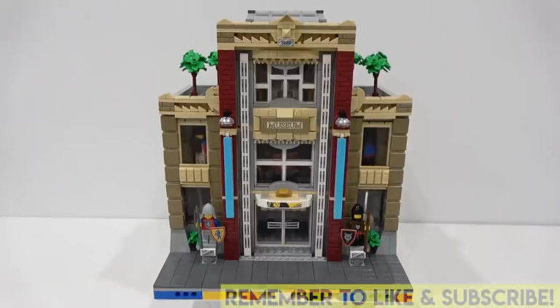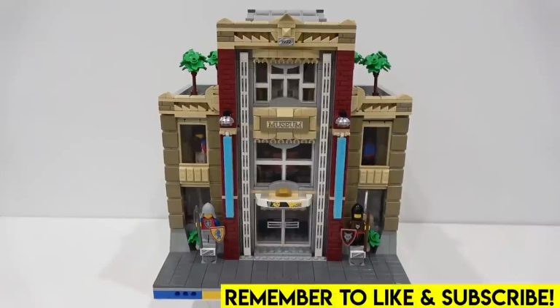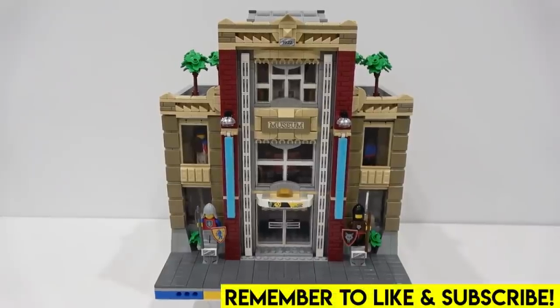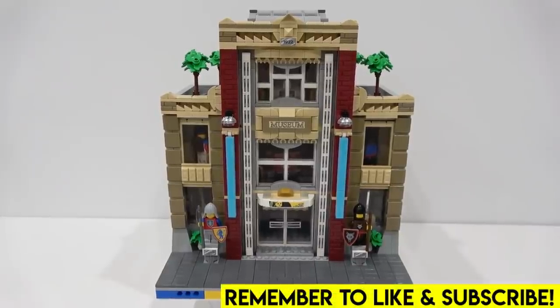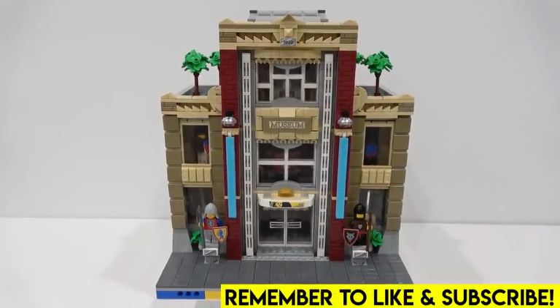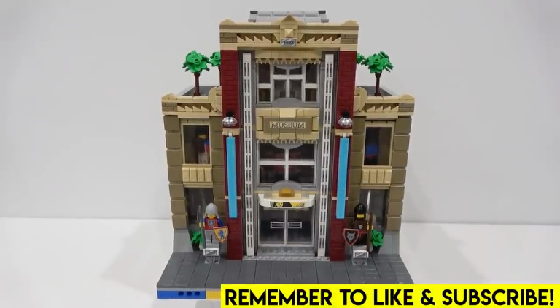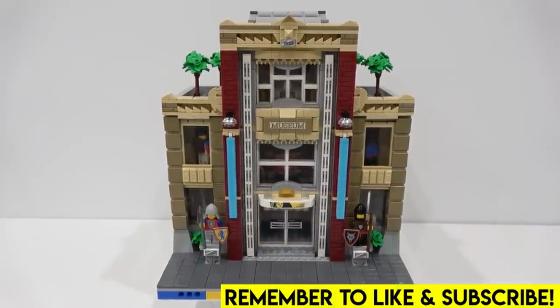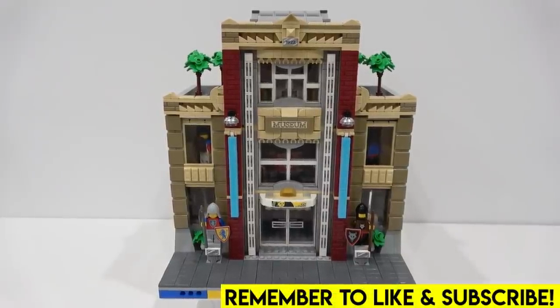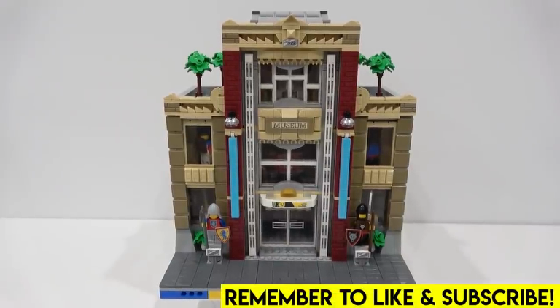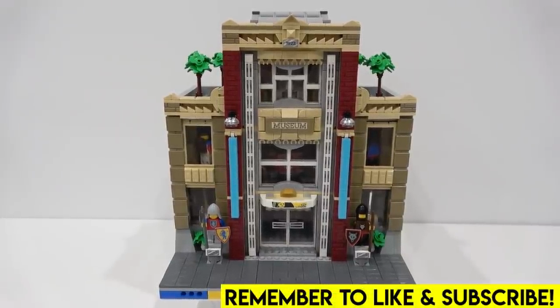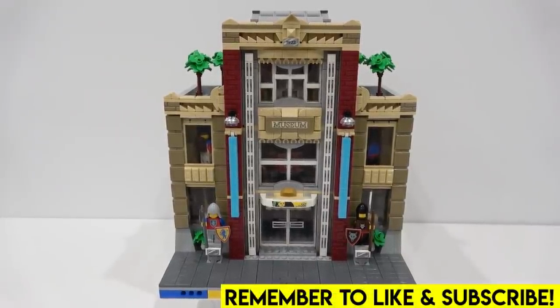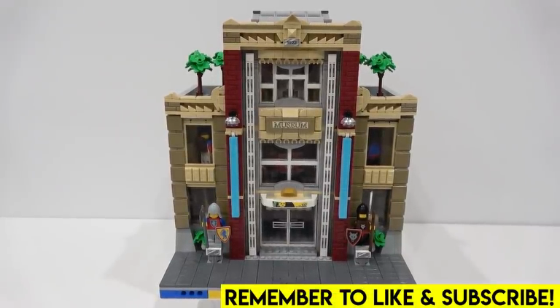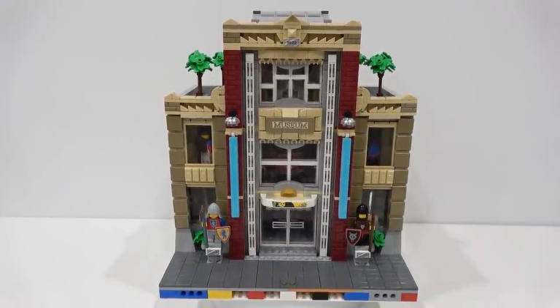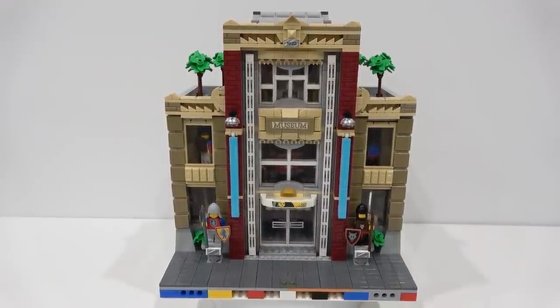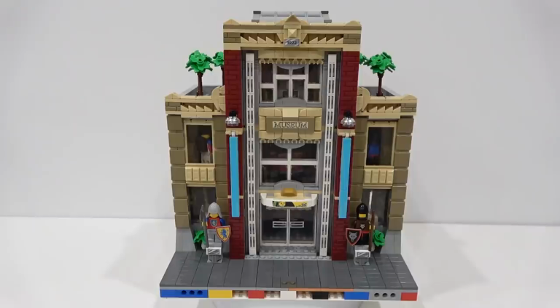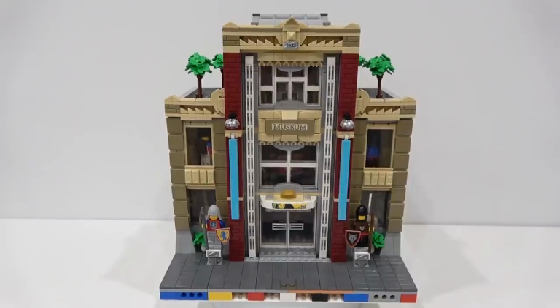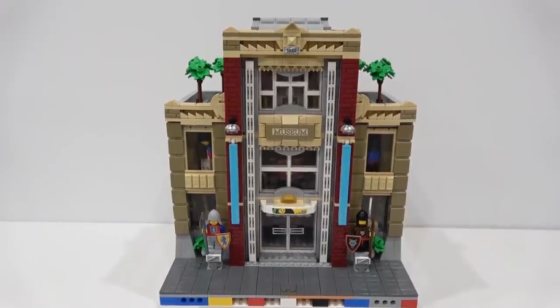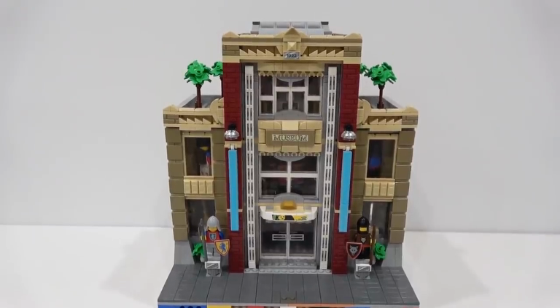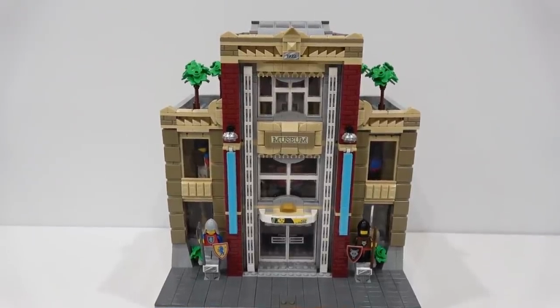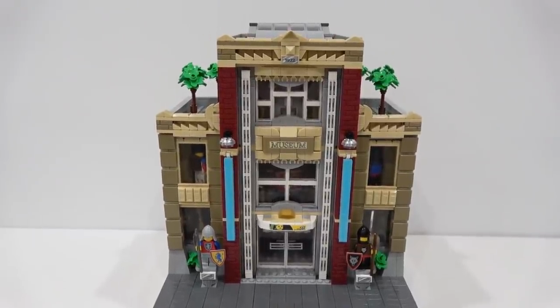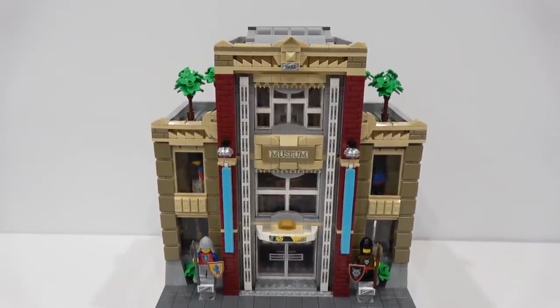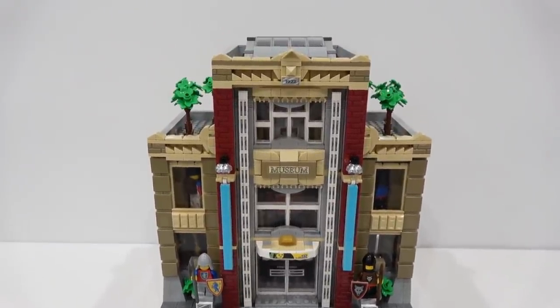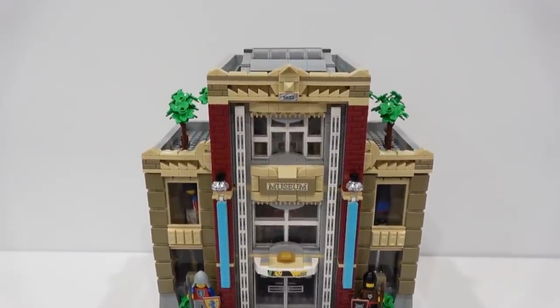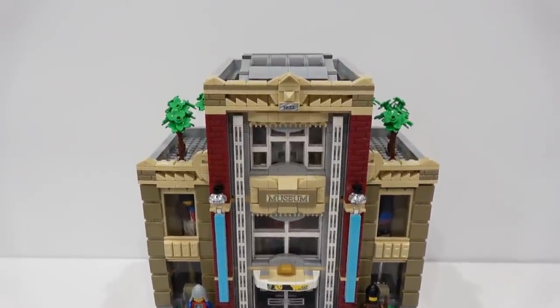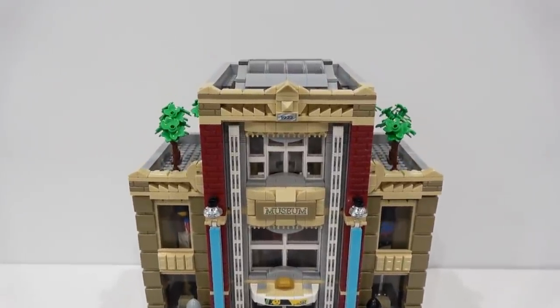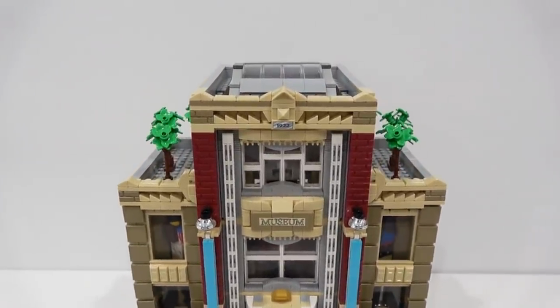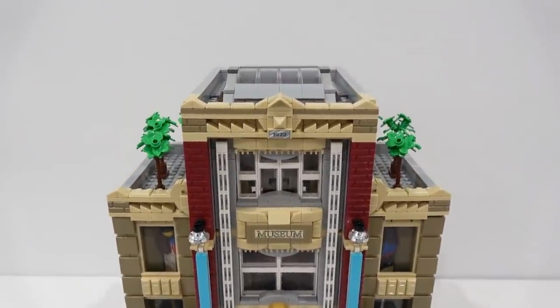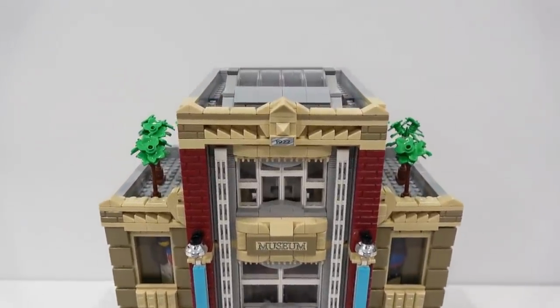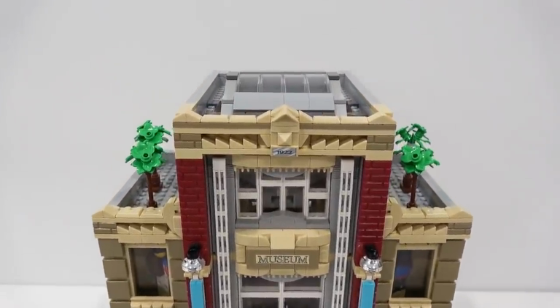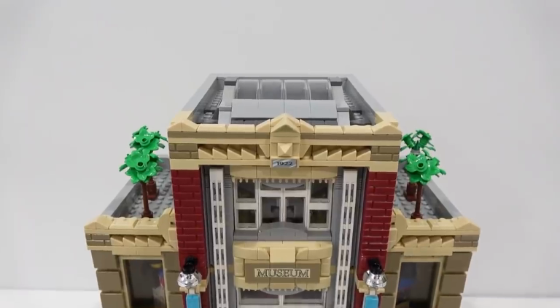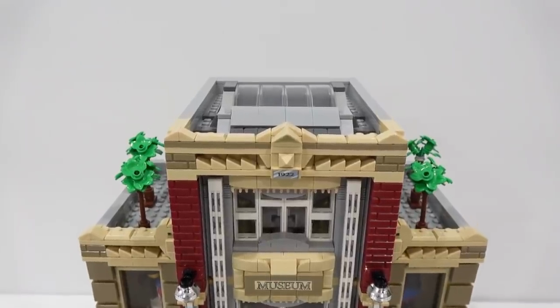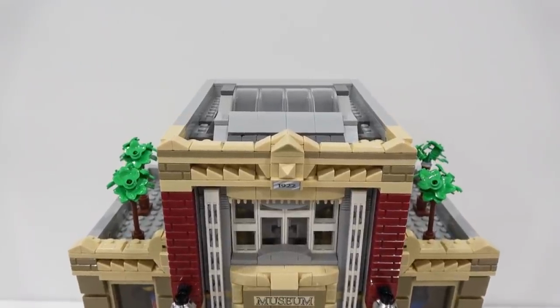Hello everybody, welcome back. Jordan here. Today we have the pleasure of taking a look at this custom LEGO modular building, which is a museum, and it was actually built by my buddy, the Brick Marshall.